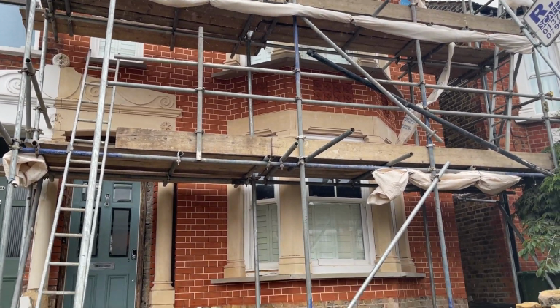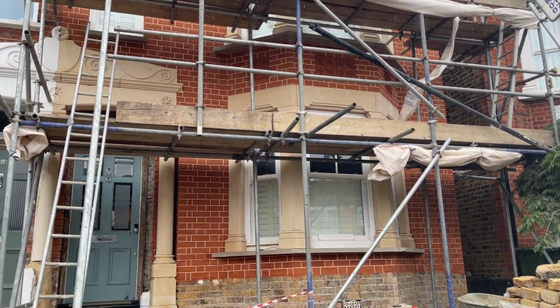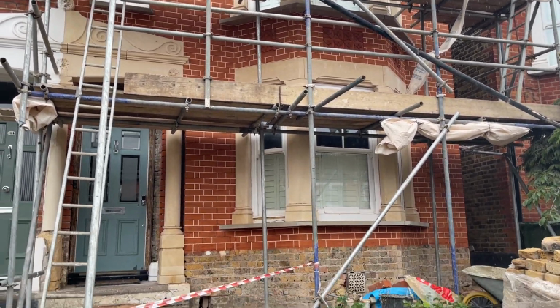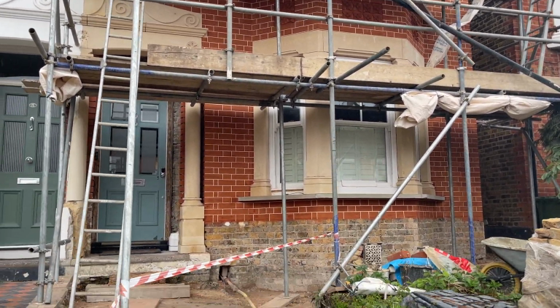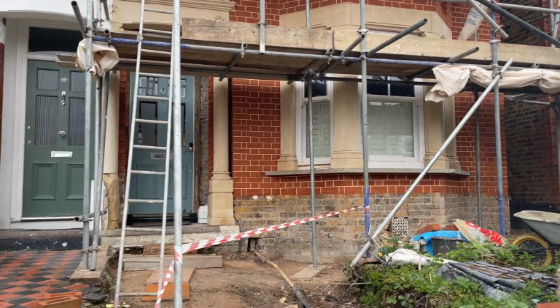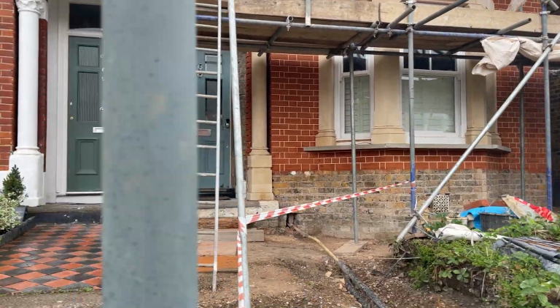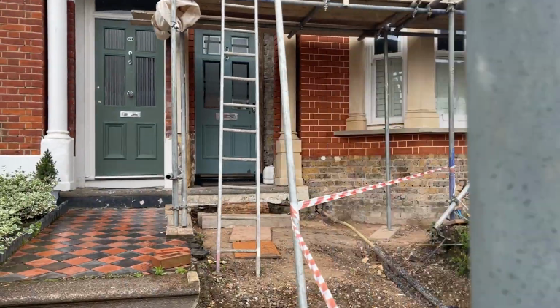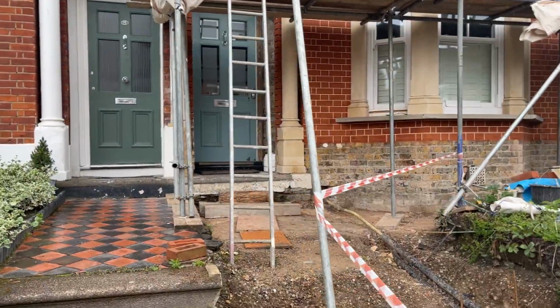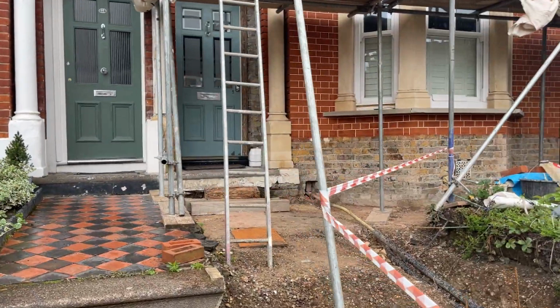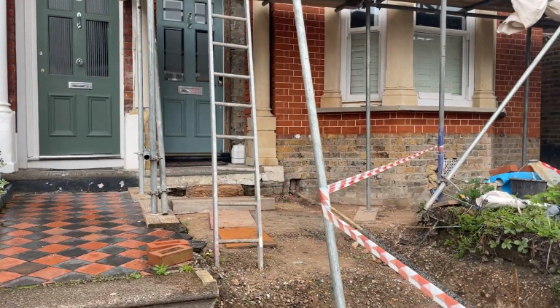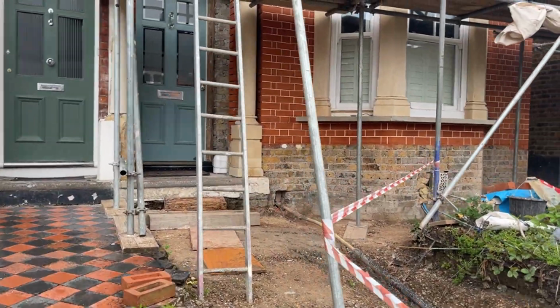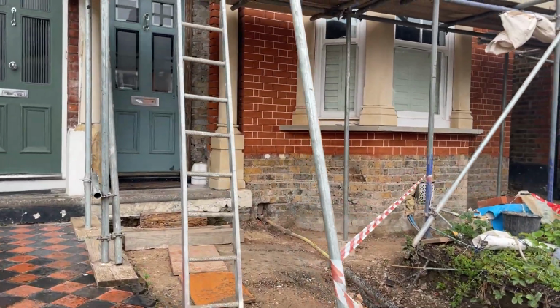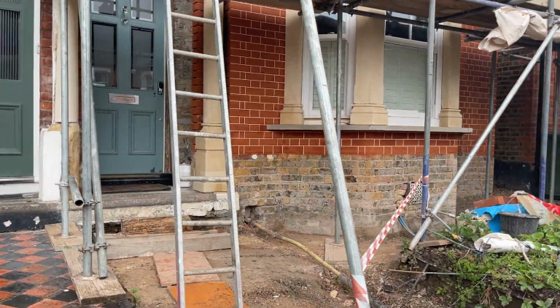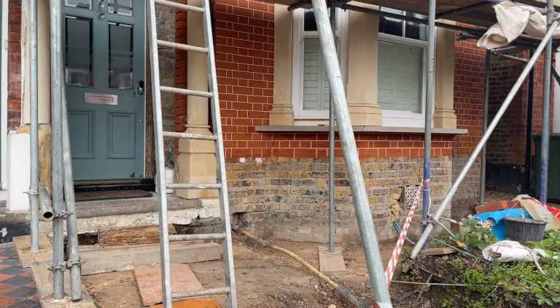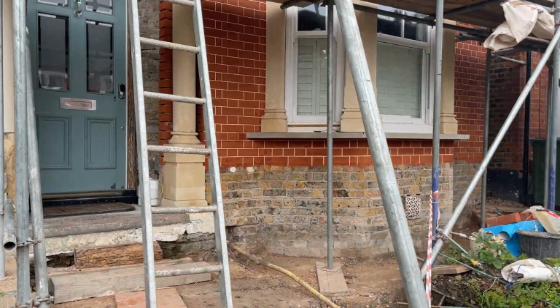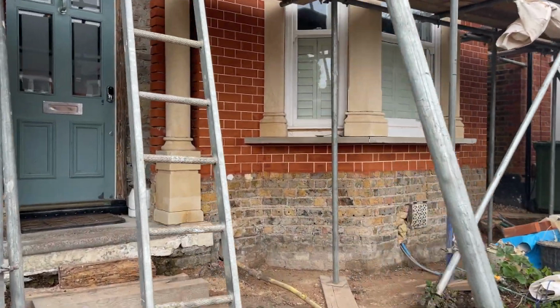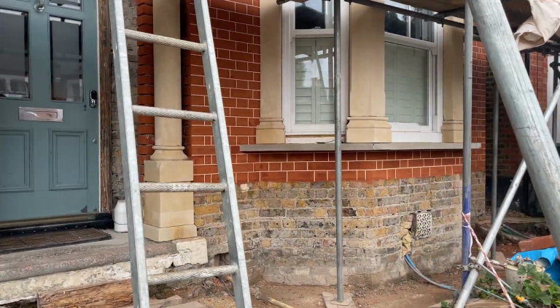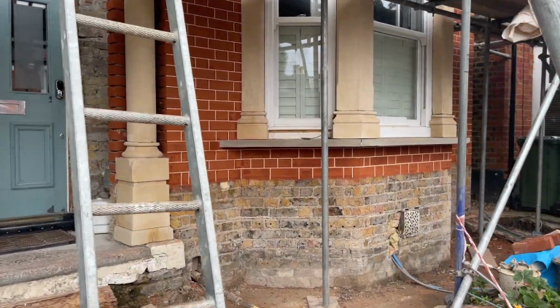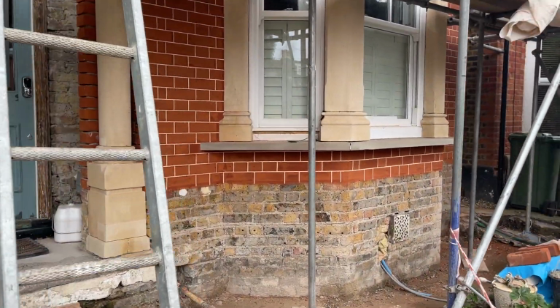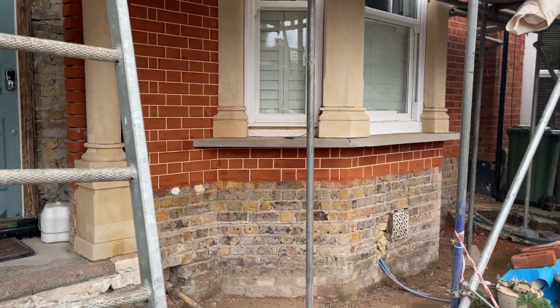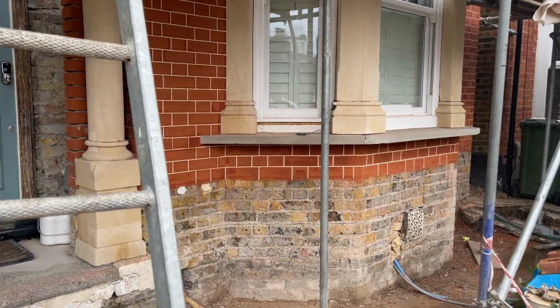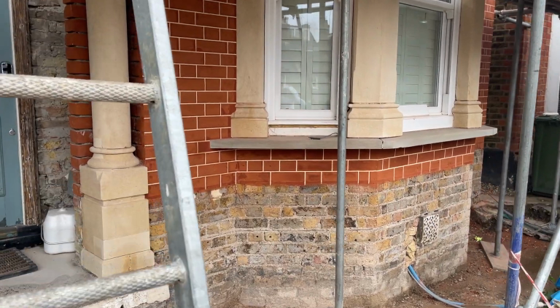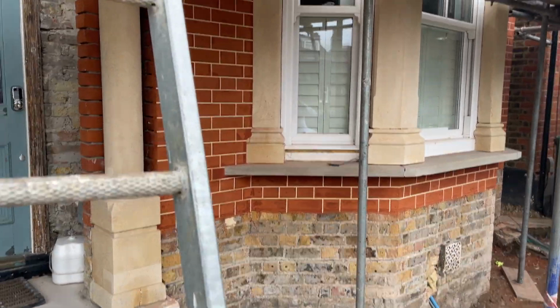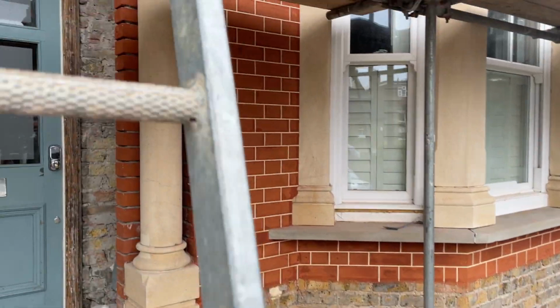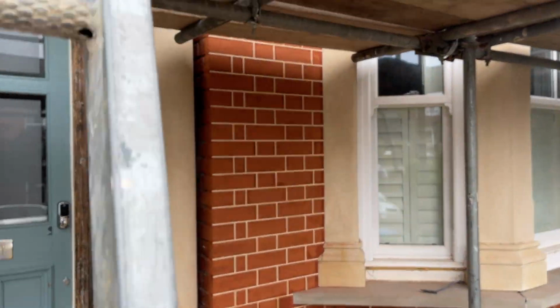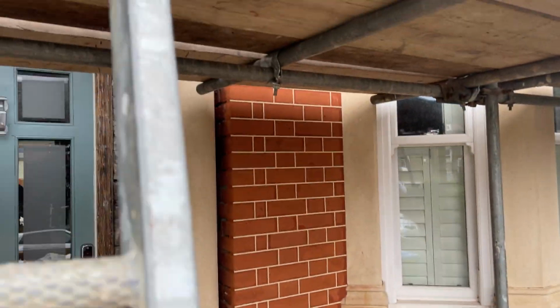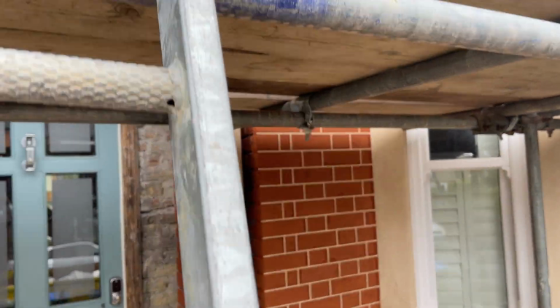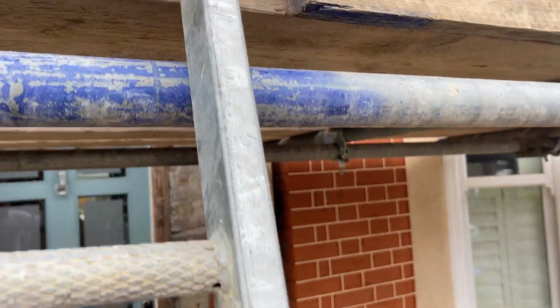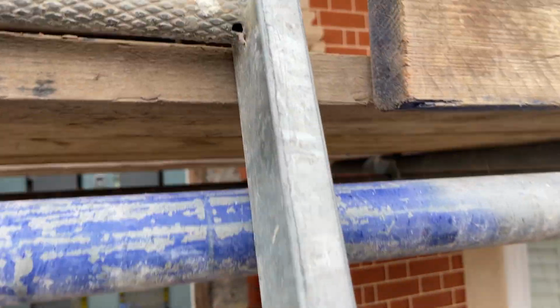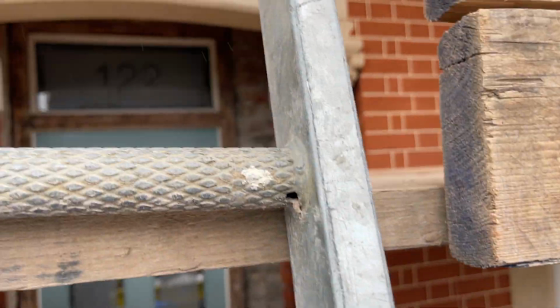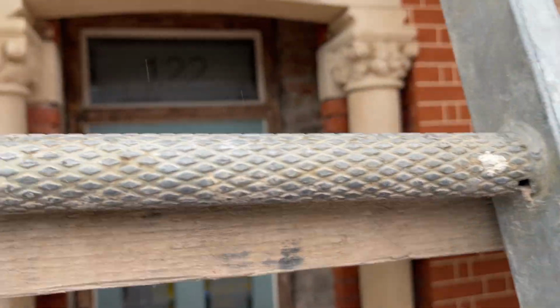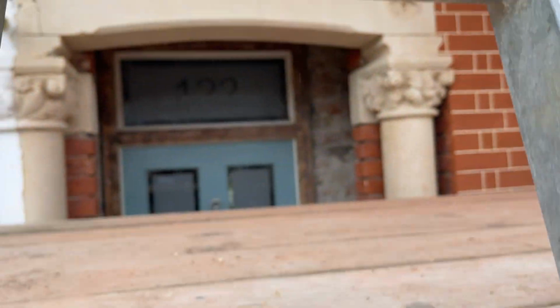What we've done is removed all the old paint off of all of the stonework and taken it all back to natural stone. I'm just going to give you a close up of how that all looks now.